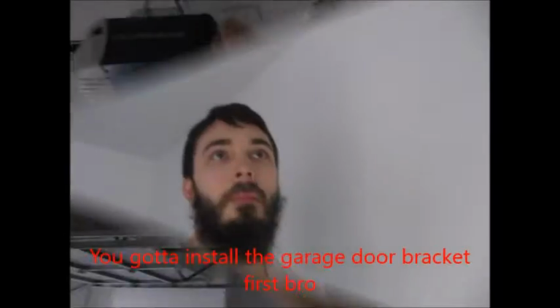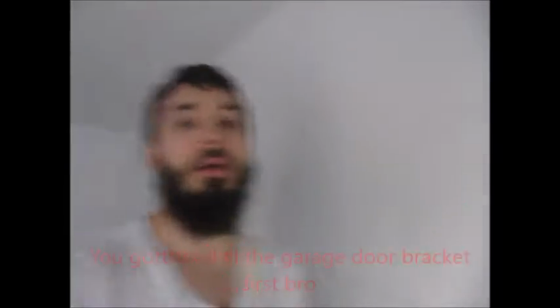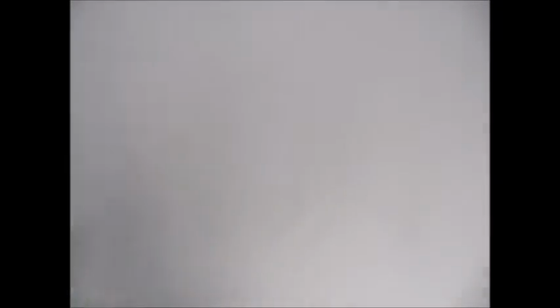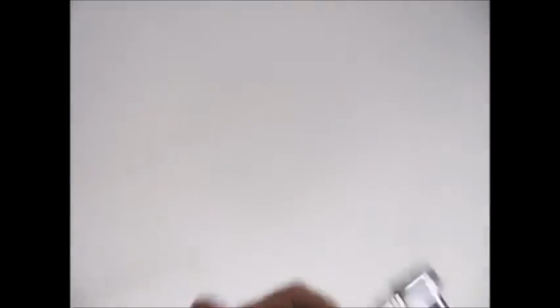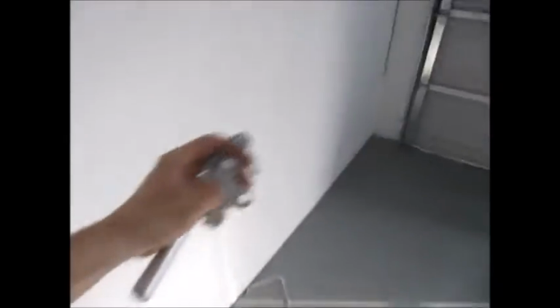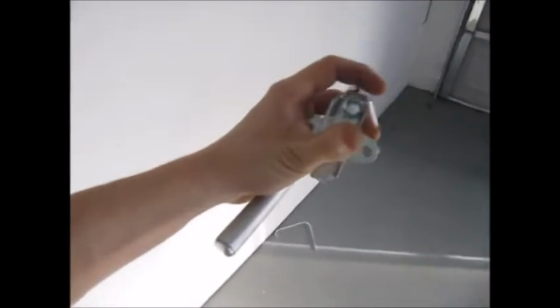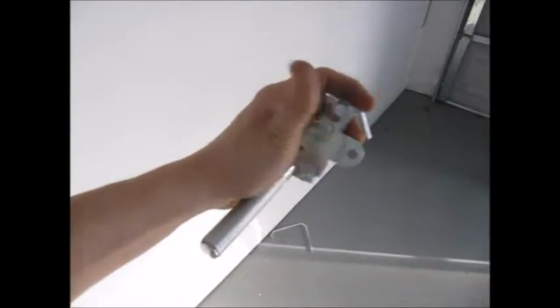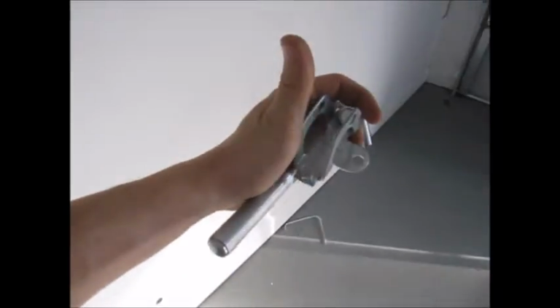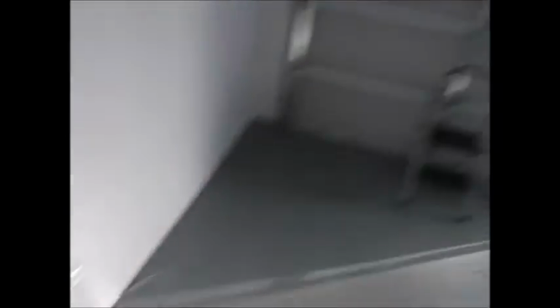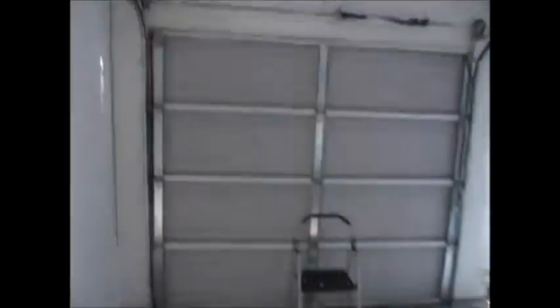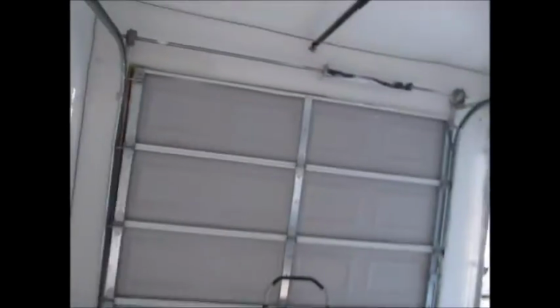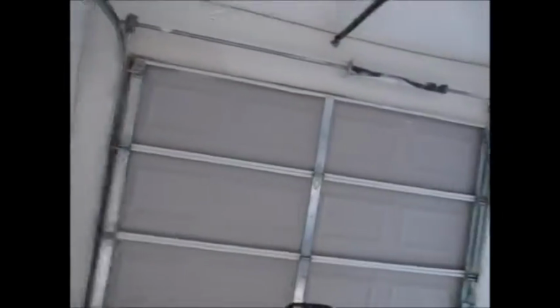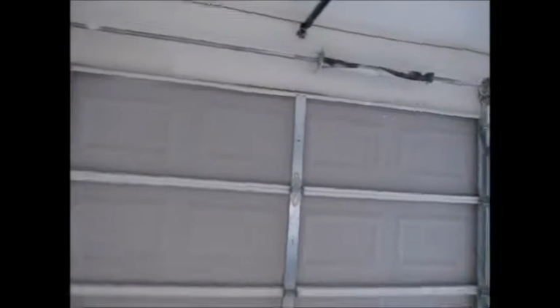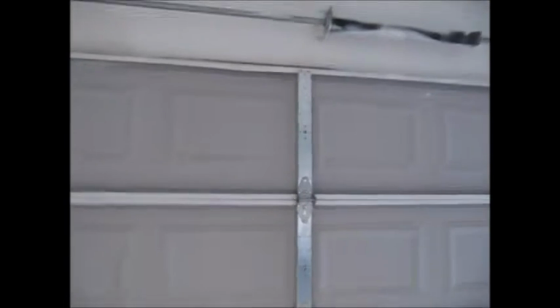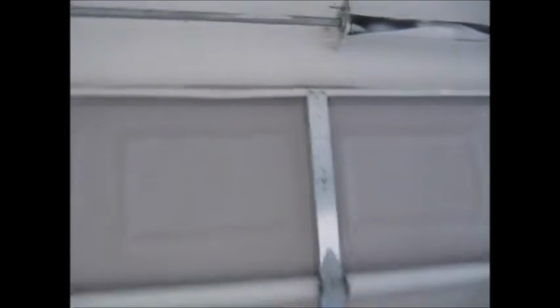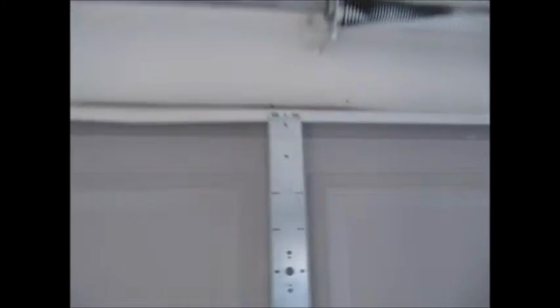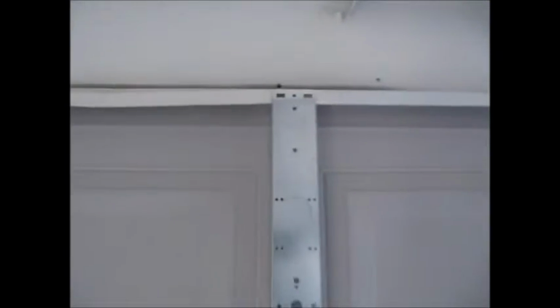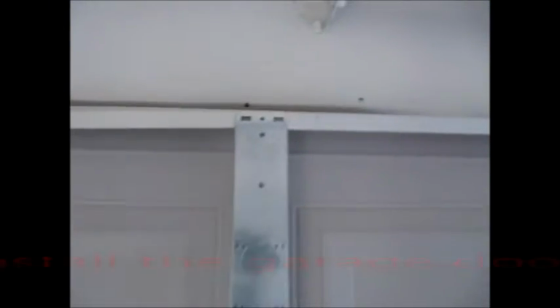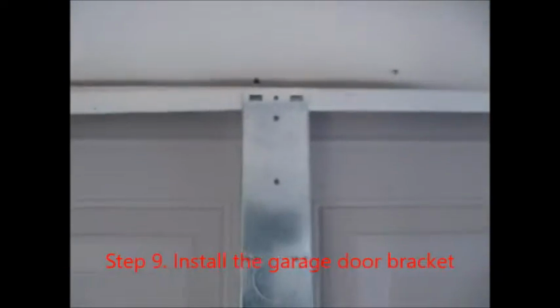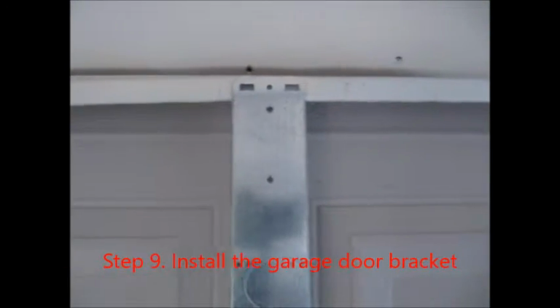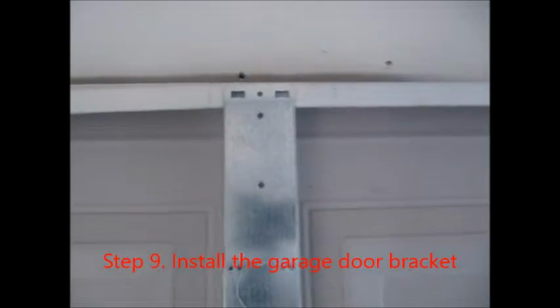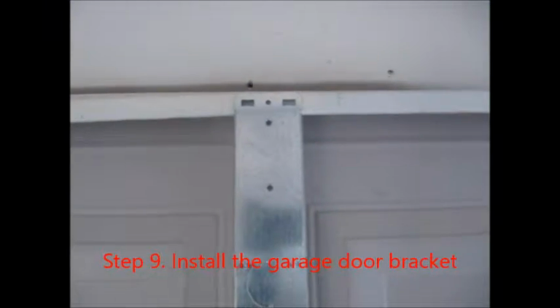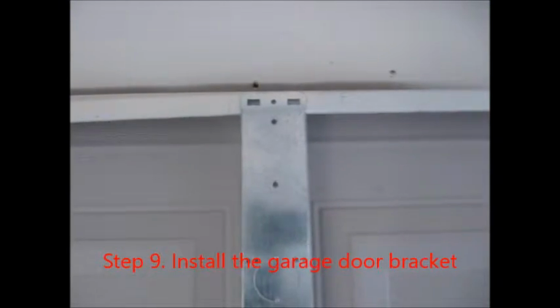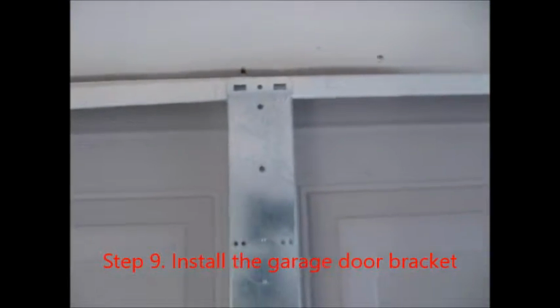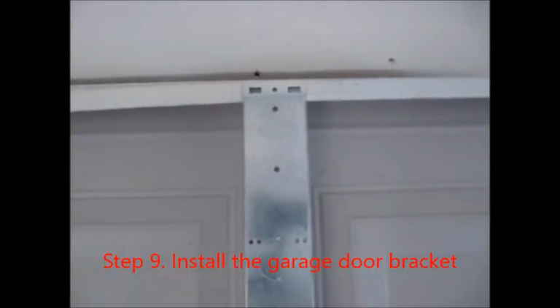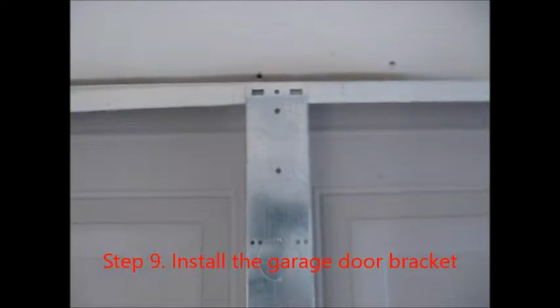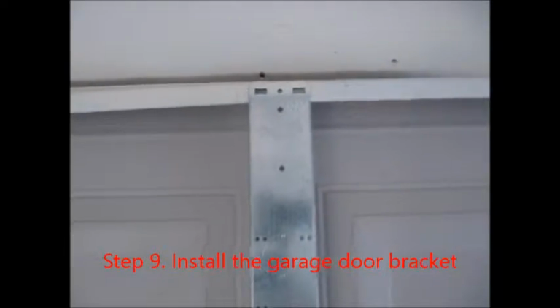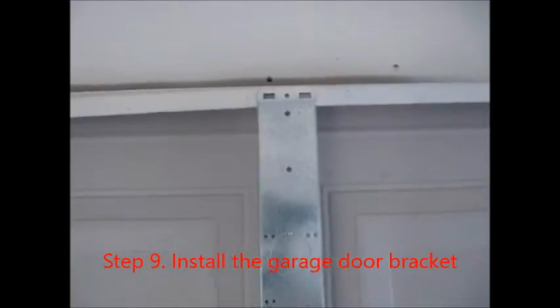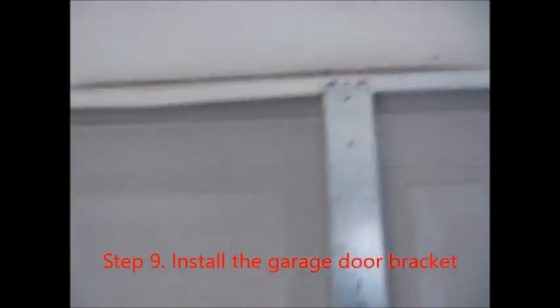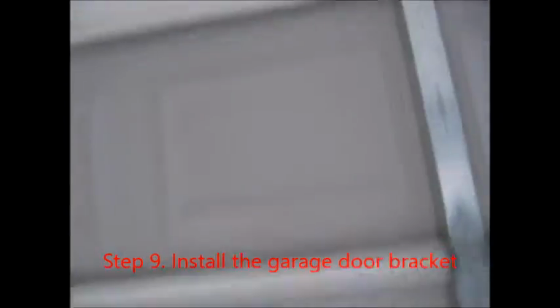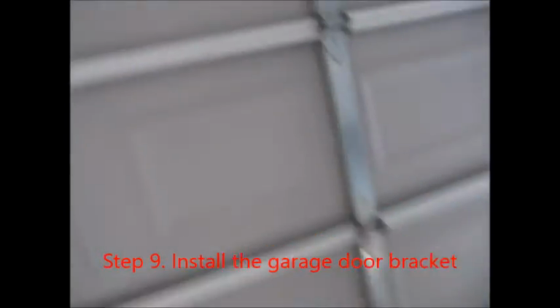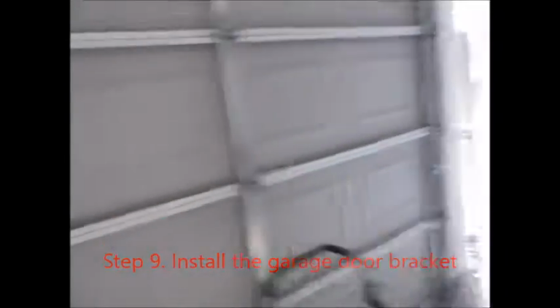I gotta install this bracket on the top of the door here. Alright — there were those two vertical holes. Now go ahead and install this.